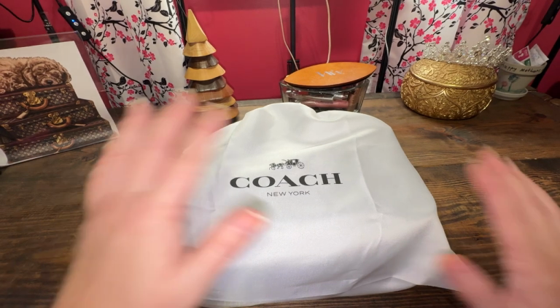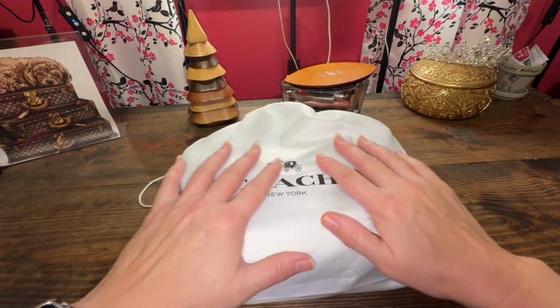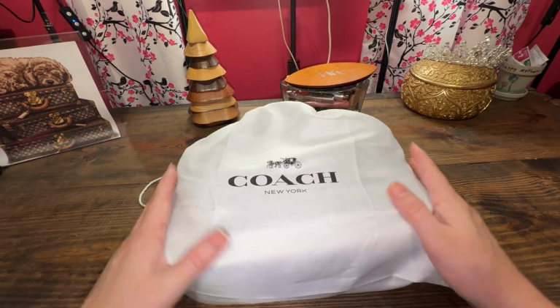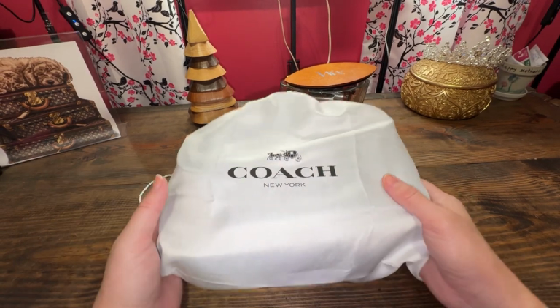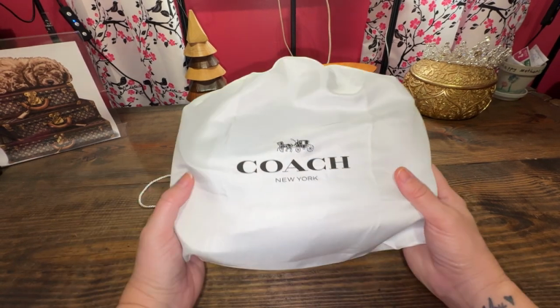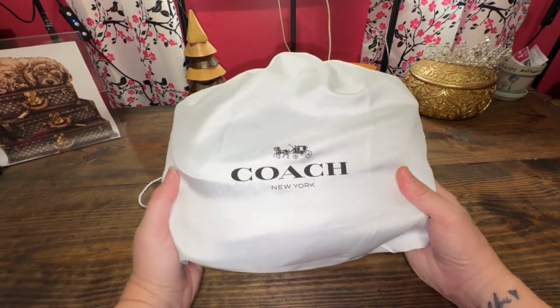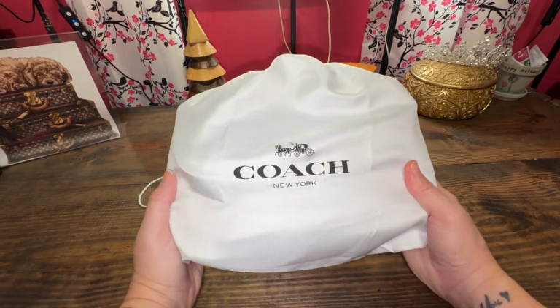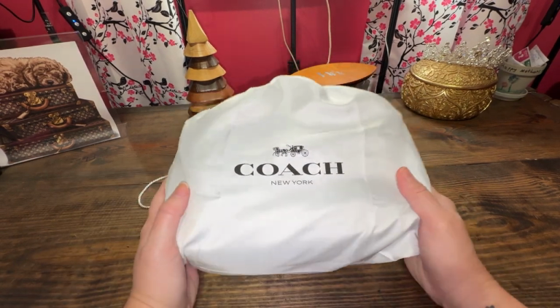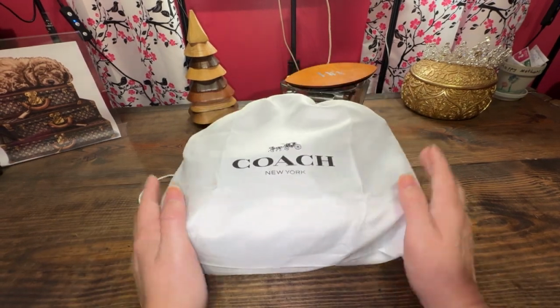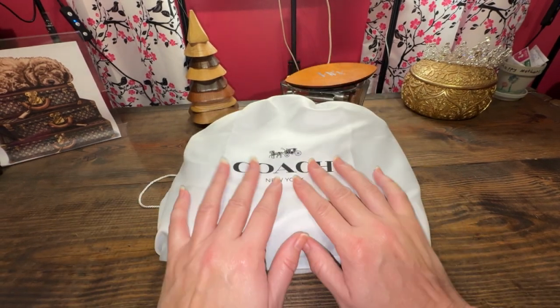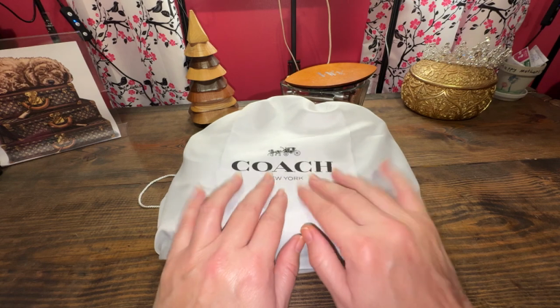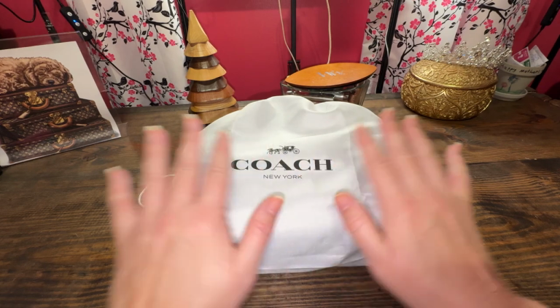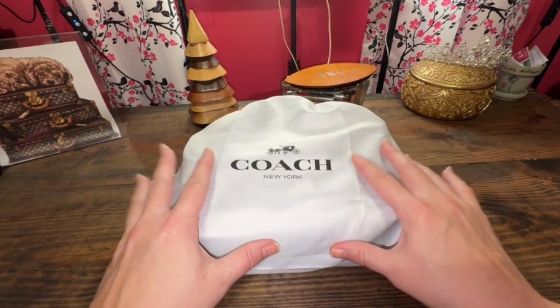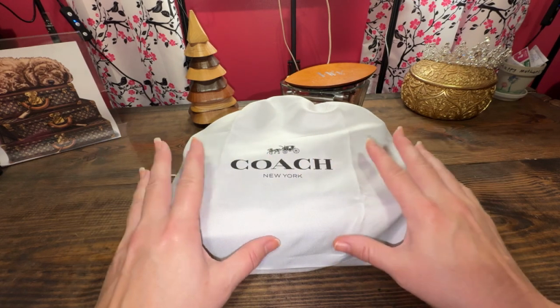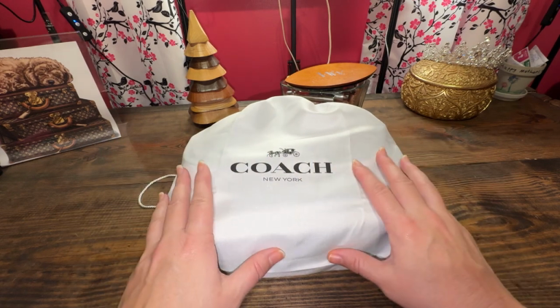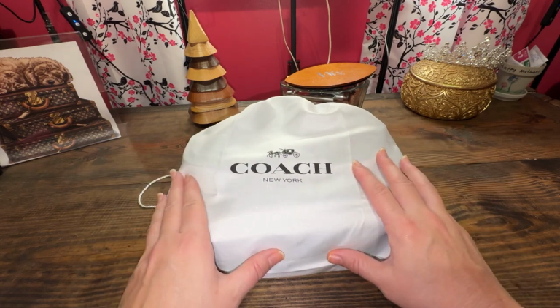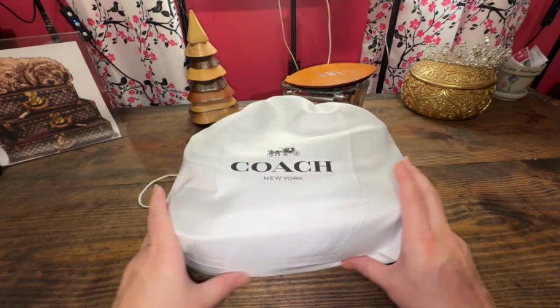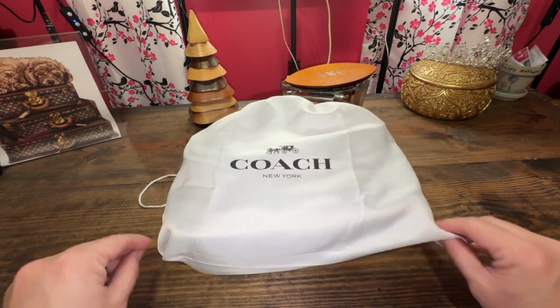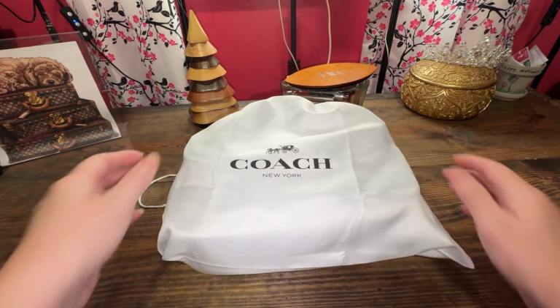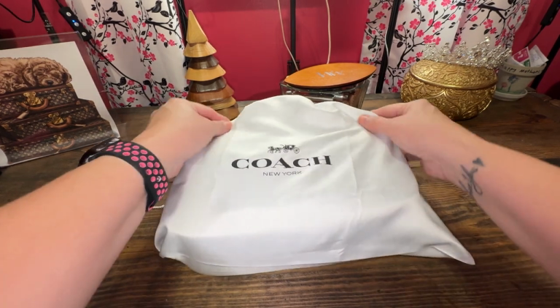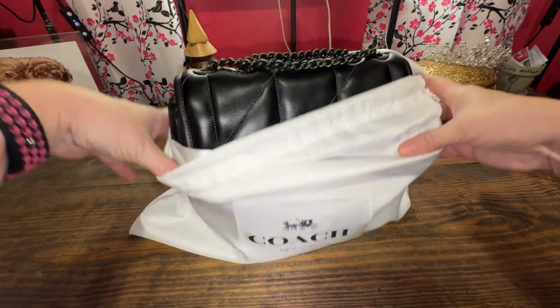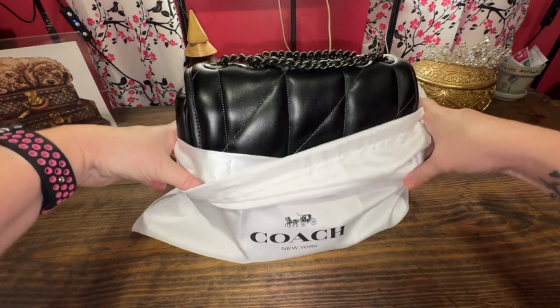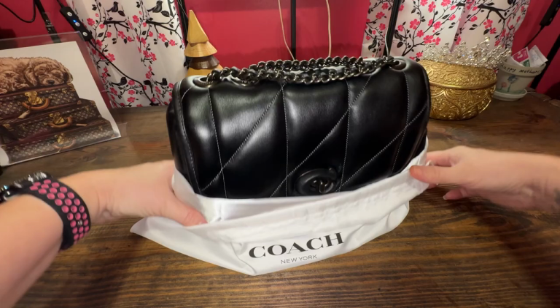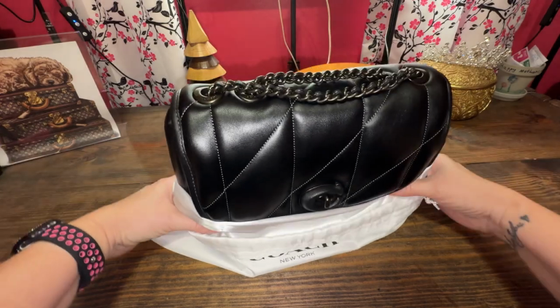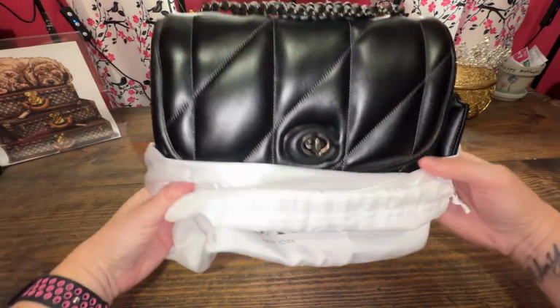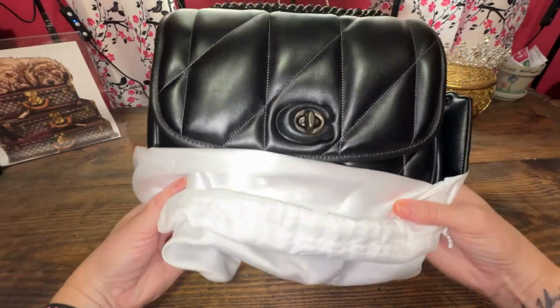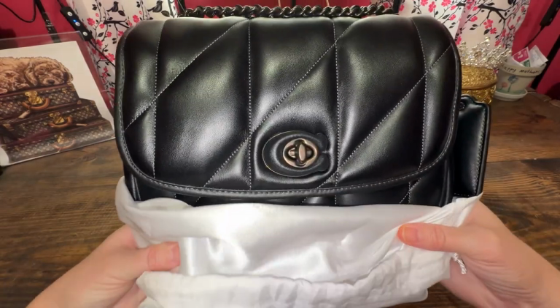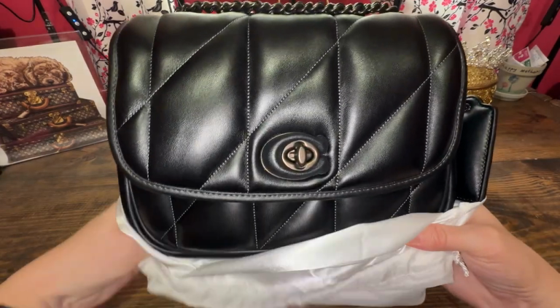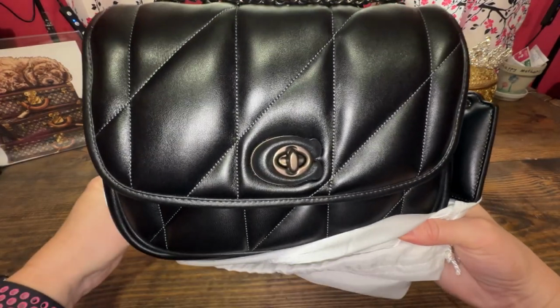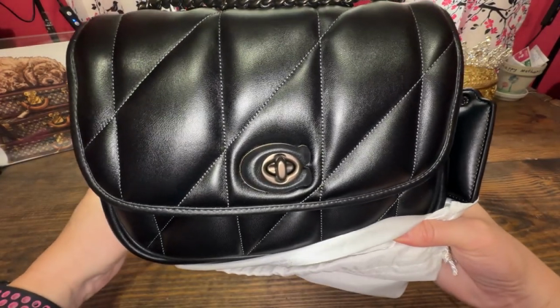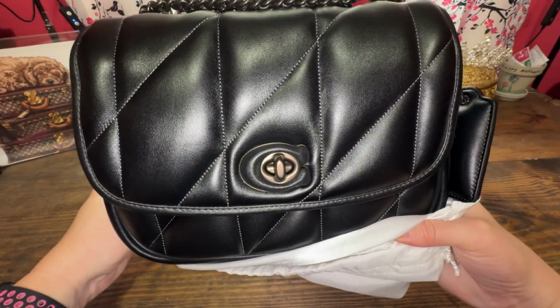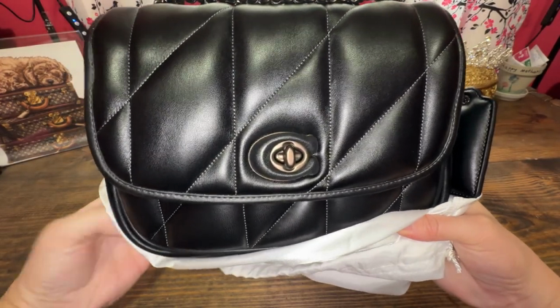This is the Coach Pillow Madison, and we're going to find out what fits inside. So if you're interested in what fits inside this beautiful Pillow Madison, then stay tuned.